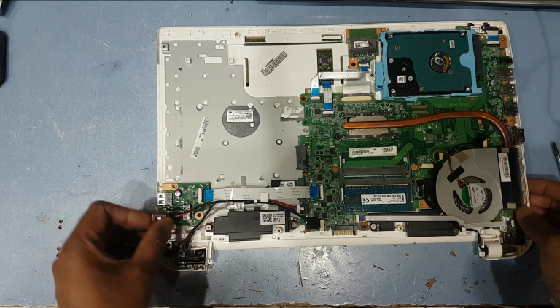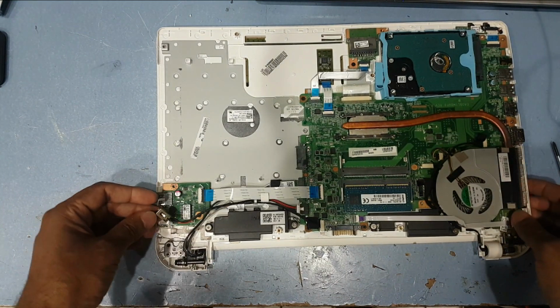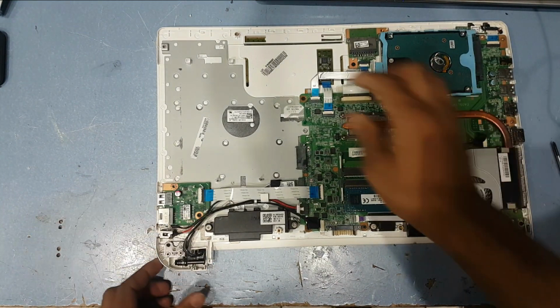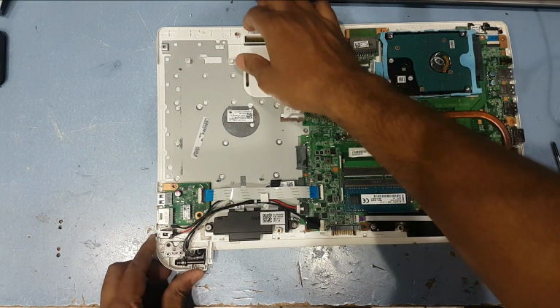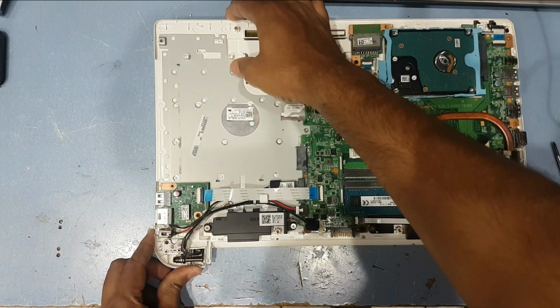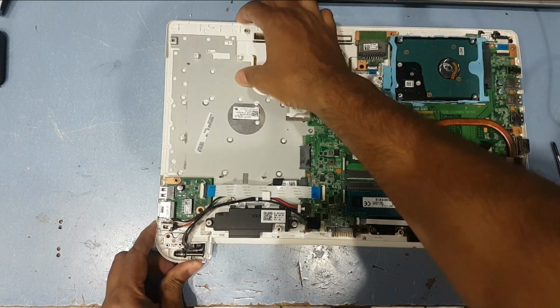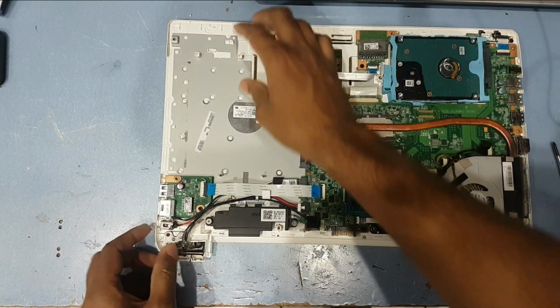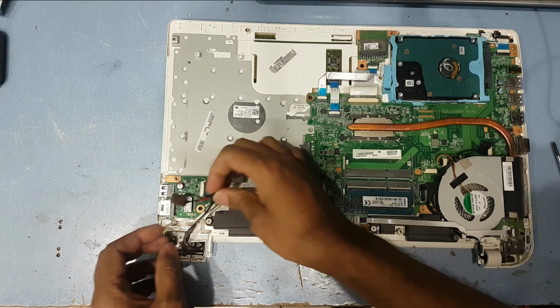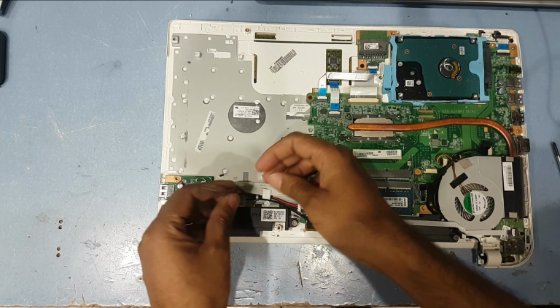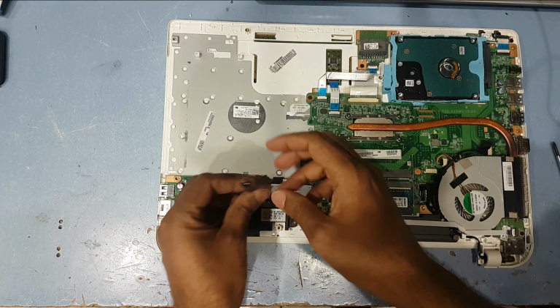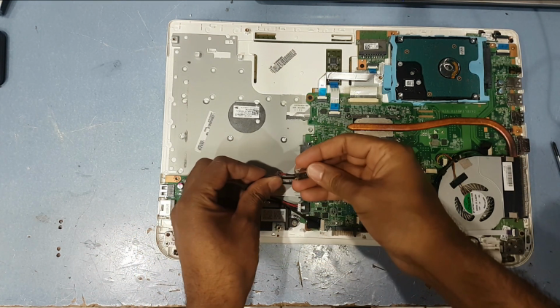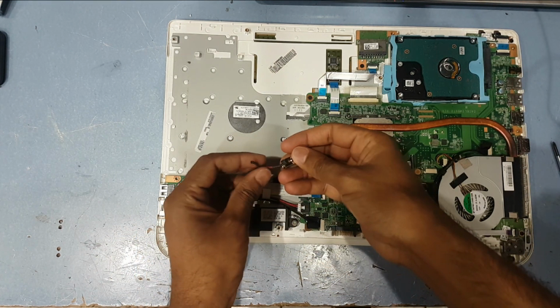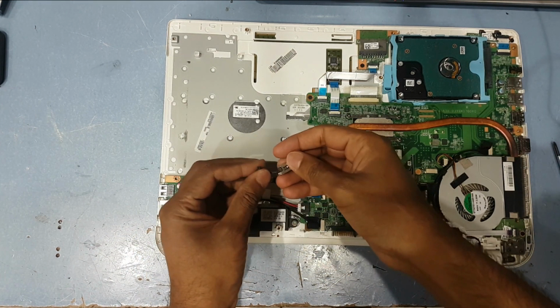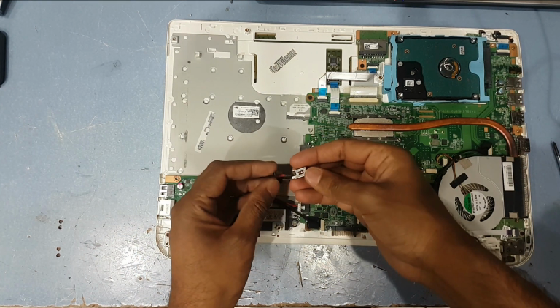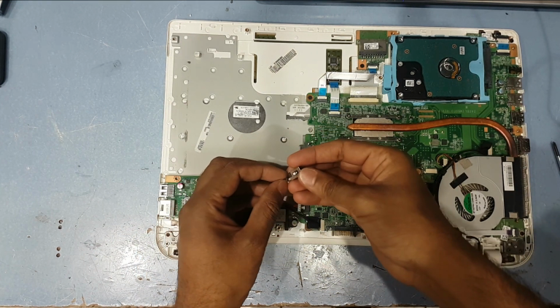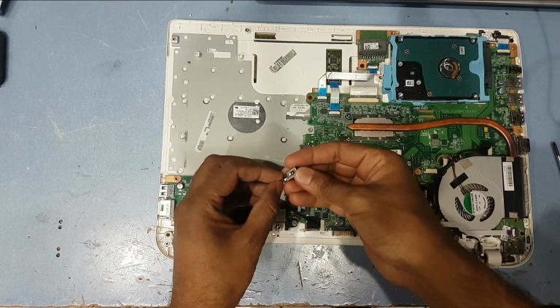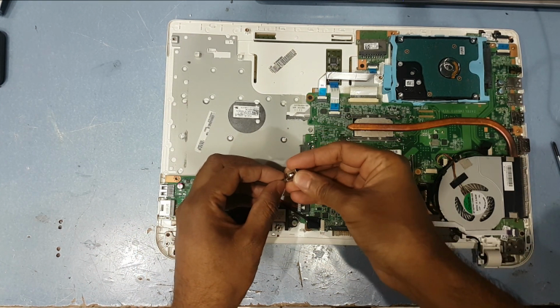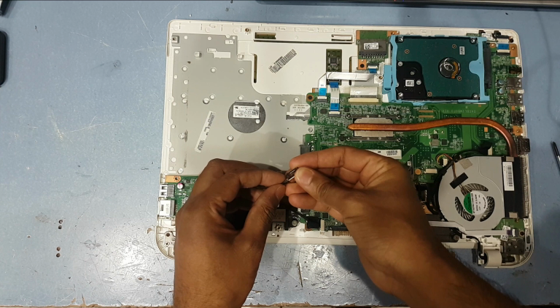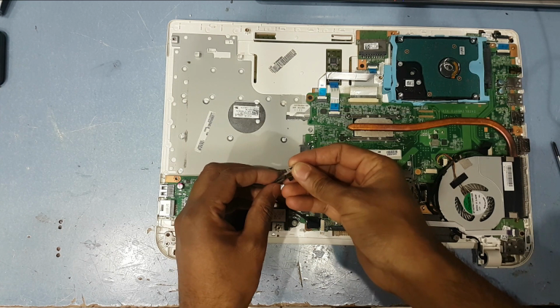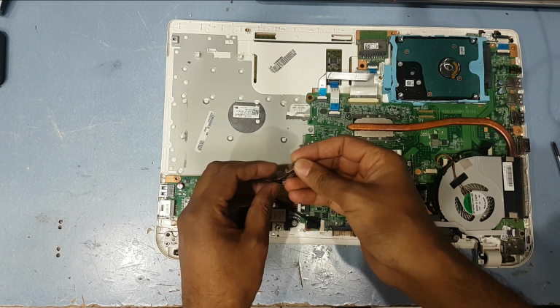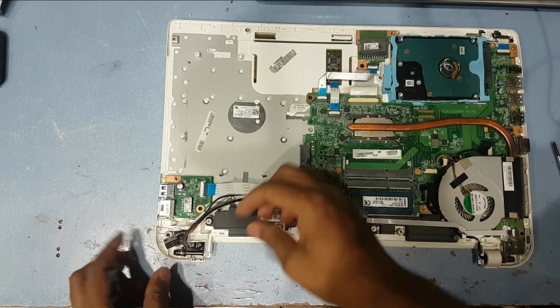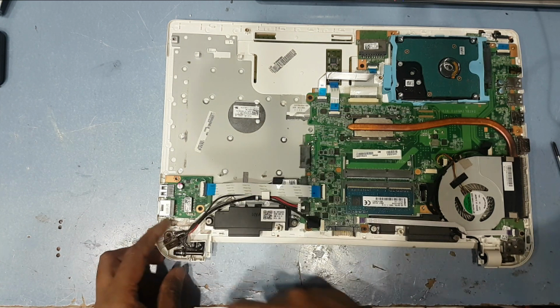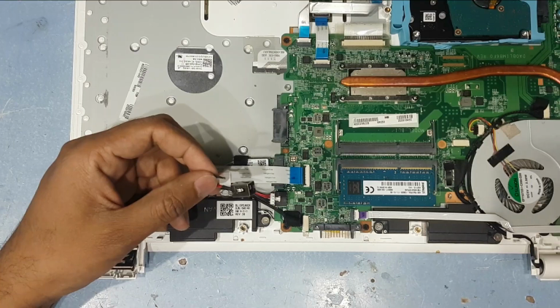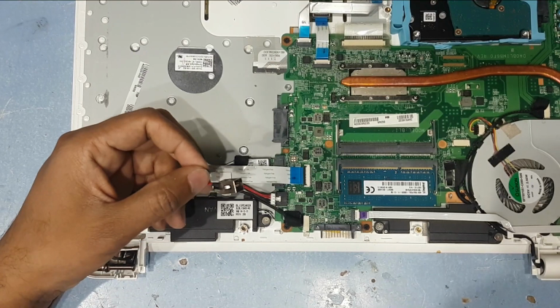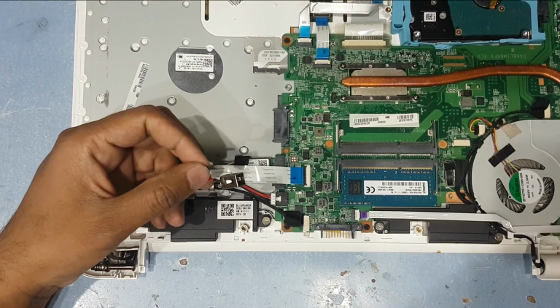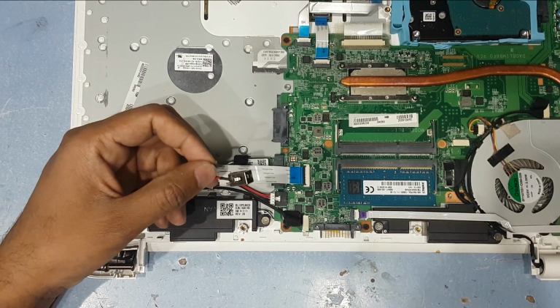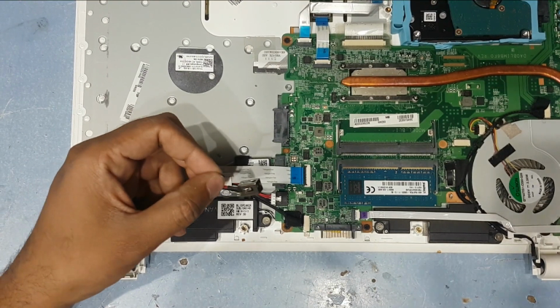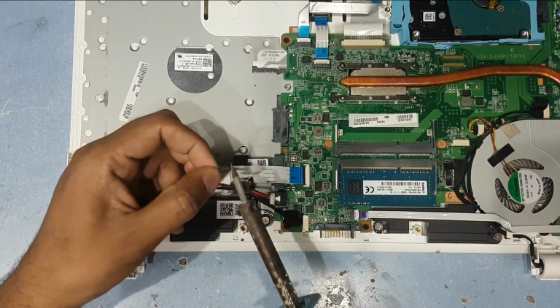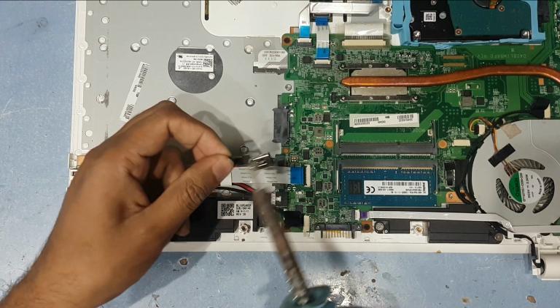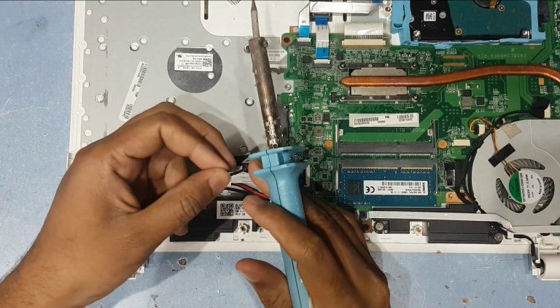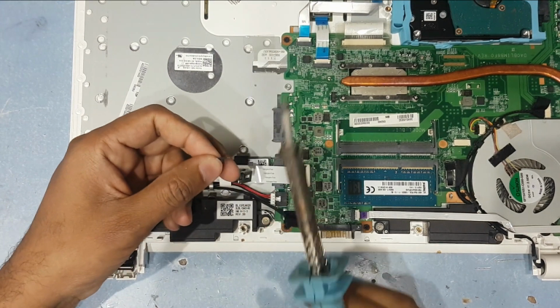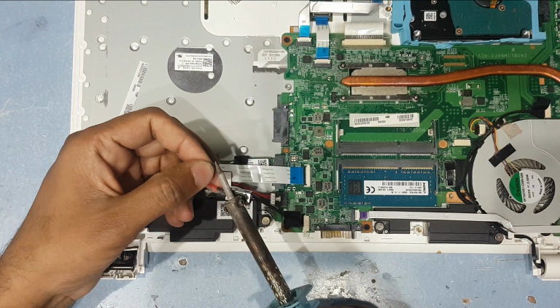Here you can see the body is broken. Also you can see it's a broken charging socket. I will fix it first and then continue working on the rest.